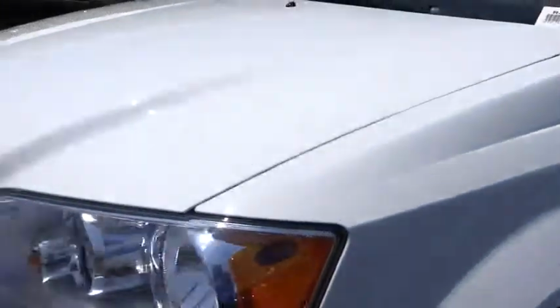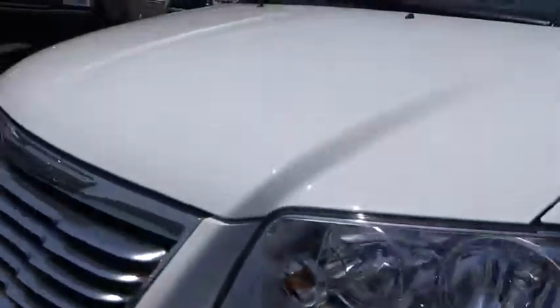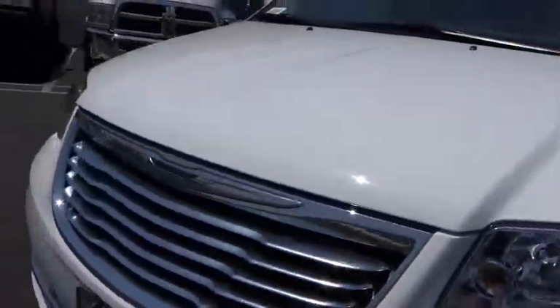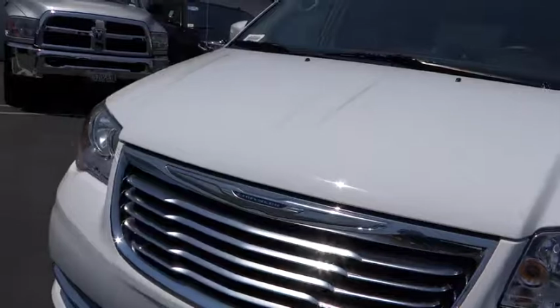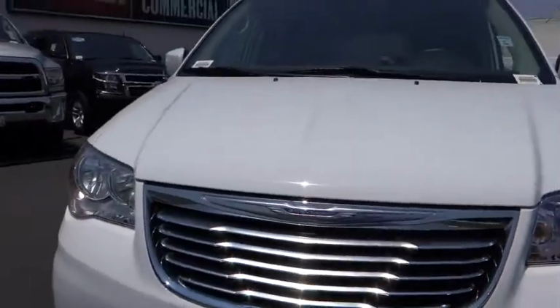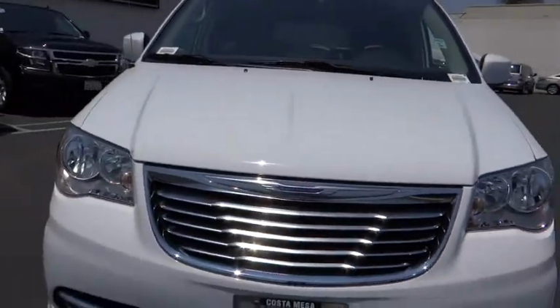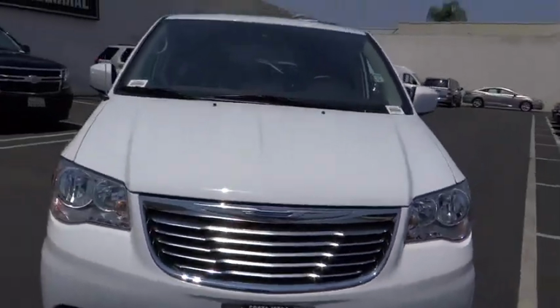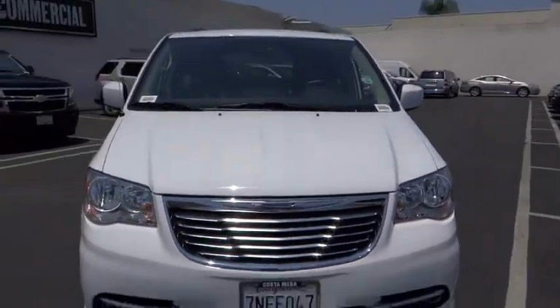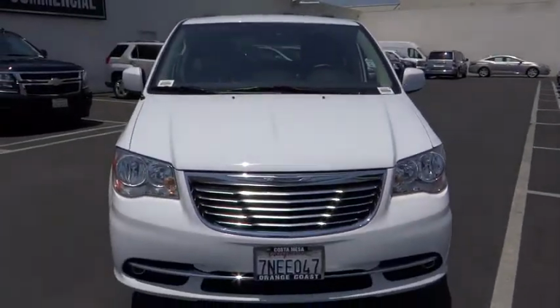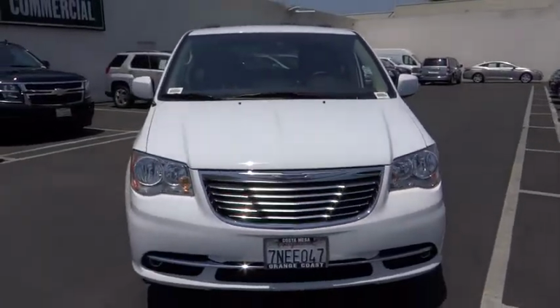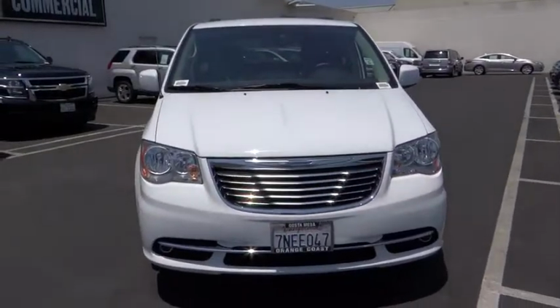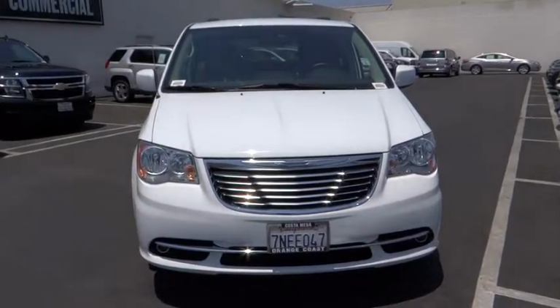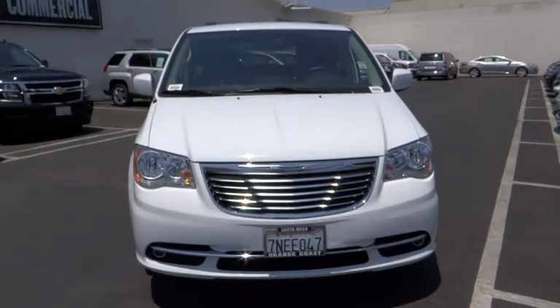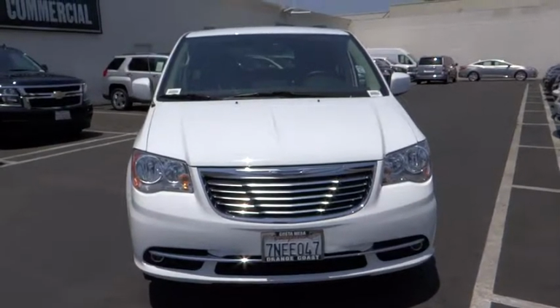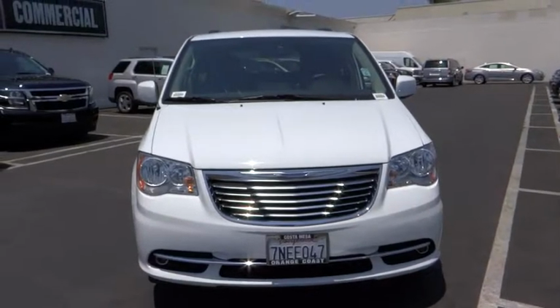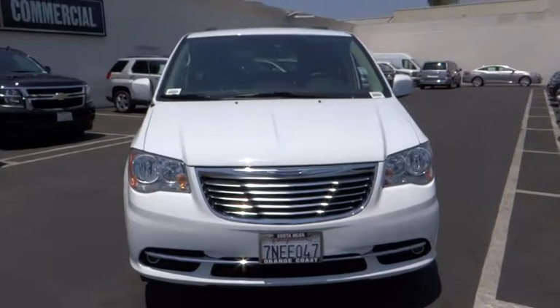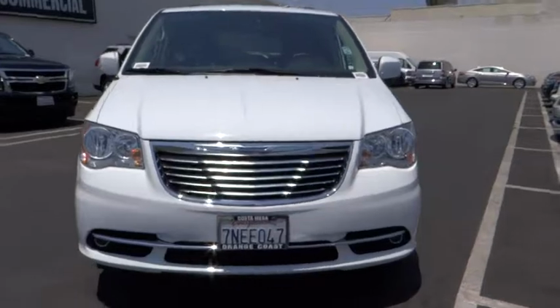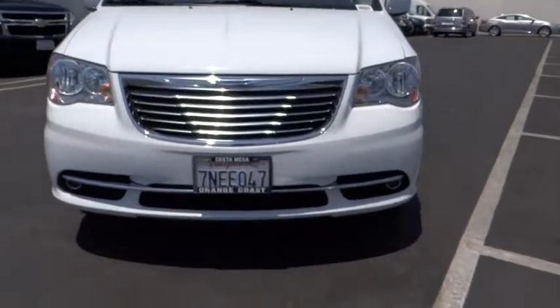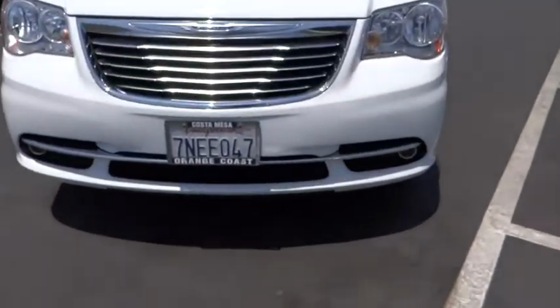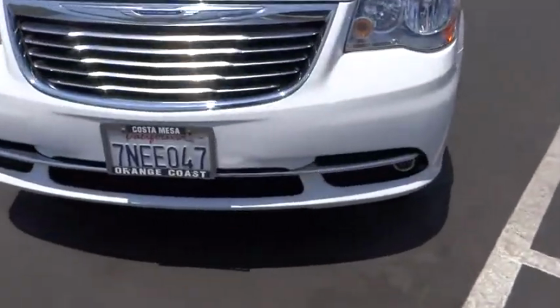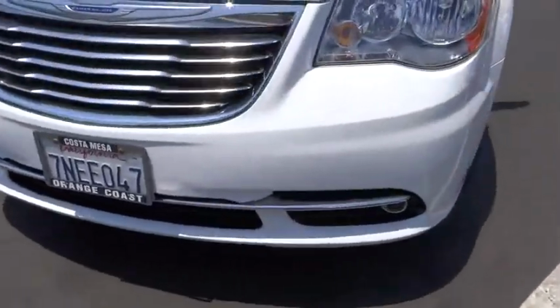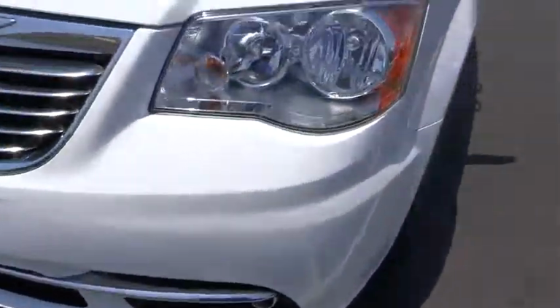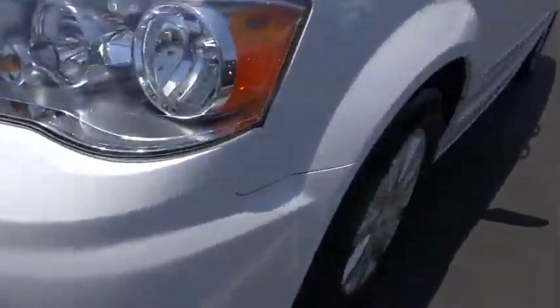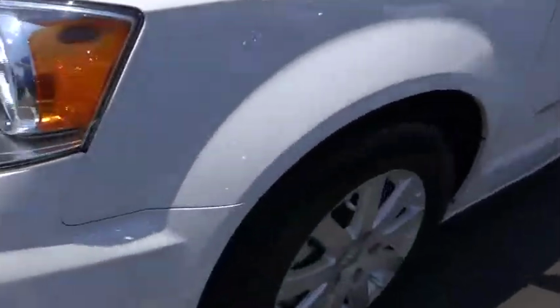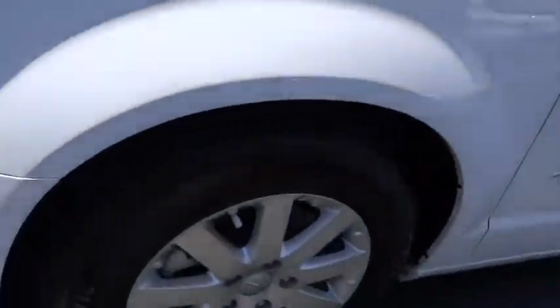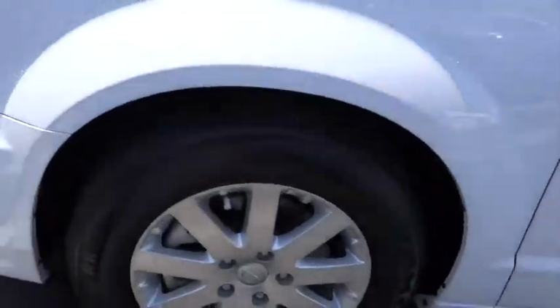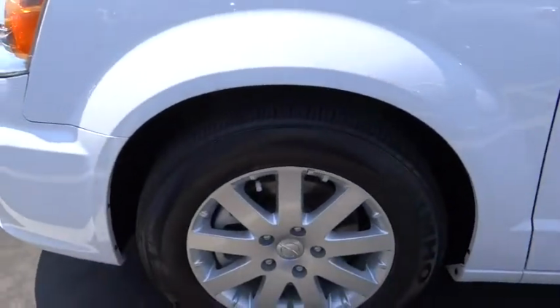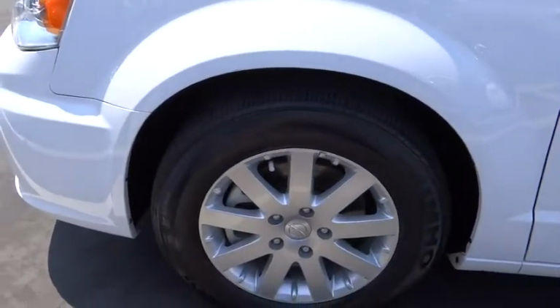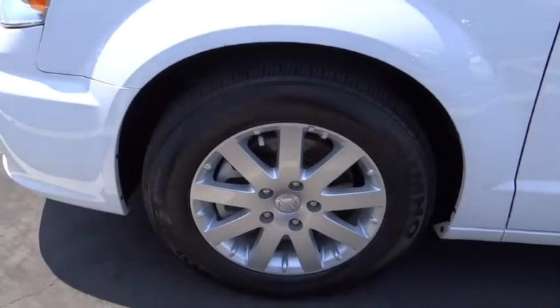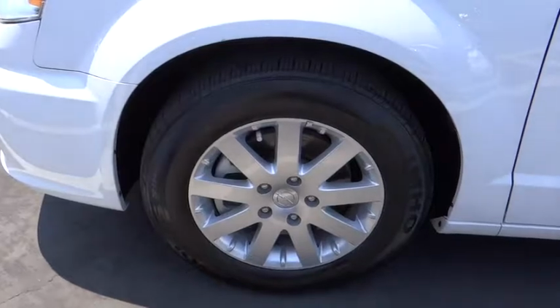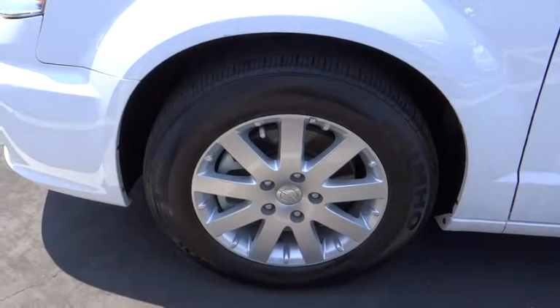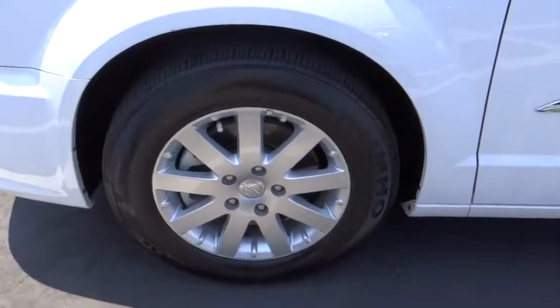Here are some of this vehicle's great options: back-up camera, traction control, stability control, keyless entry, power liftgate, anti-lock braking system, steering wheel audio controls, leather-wrapped steering wheel, Bluetooth.